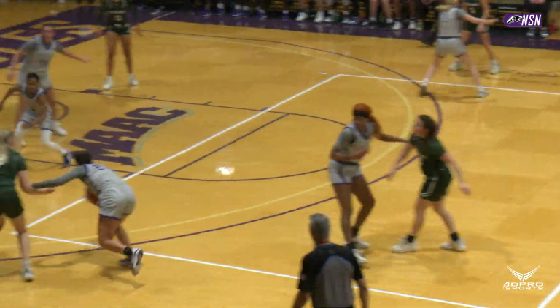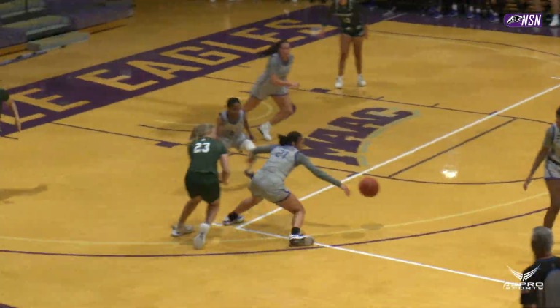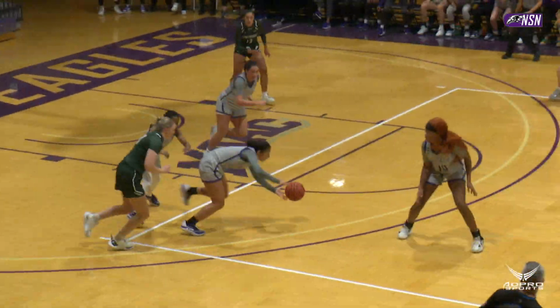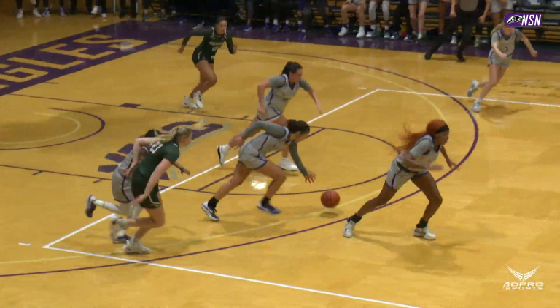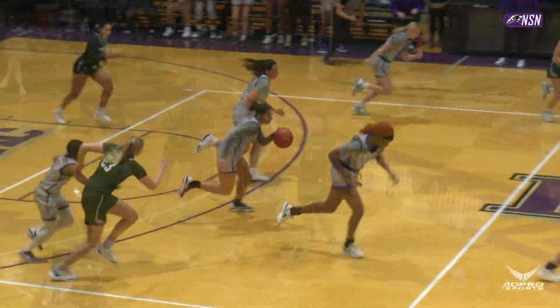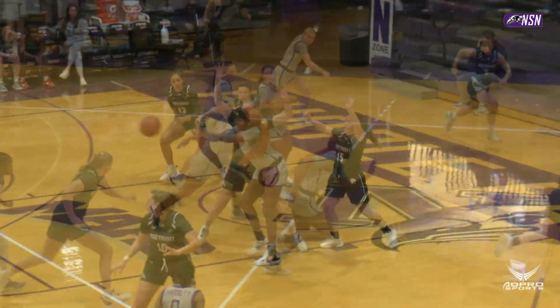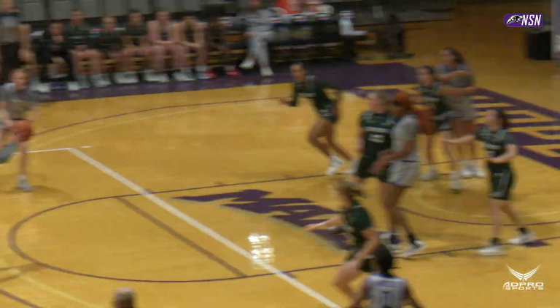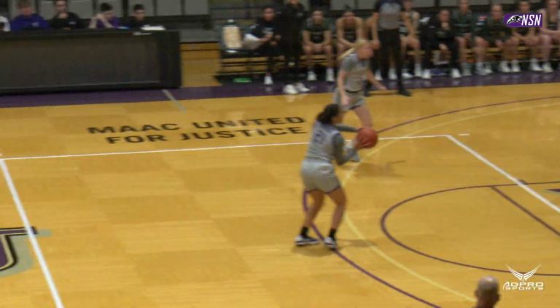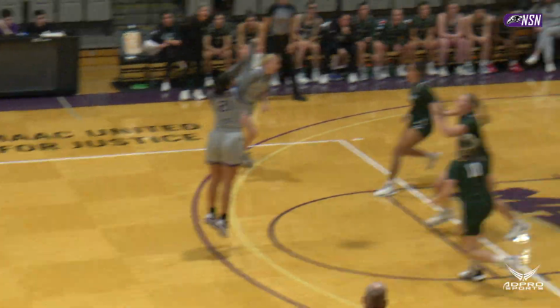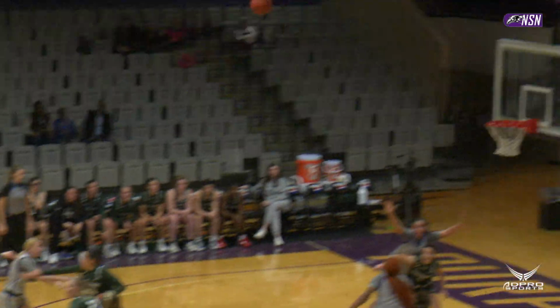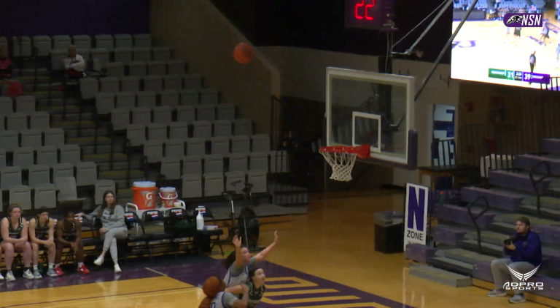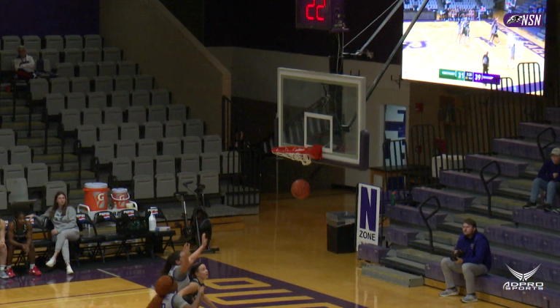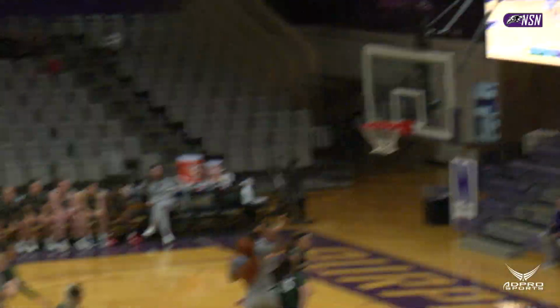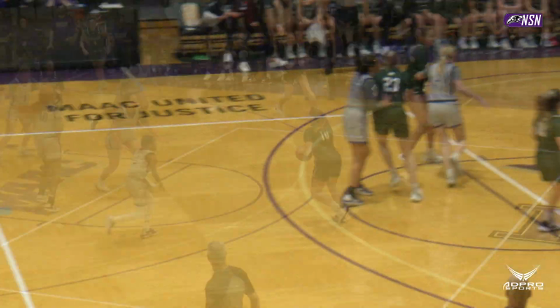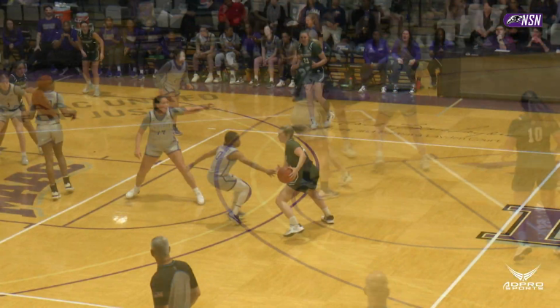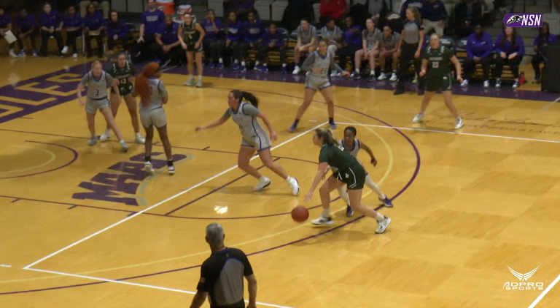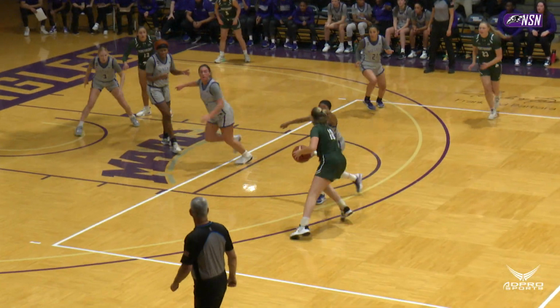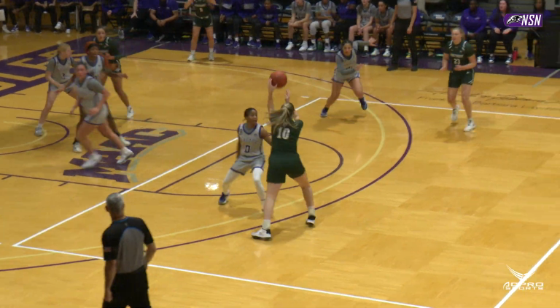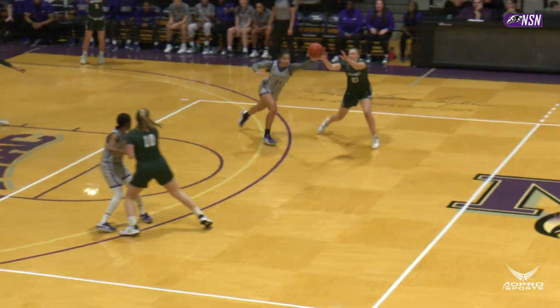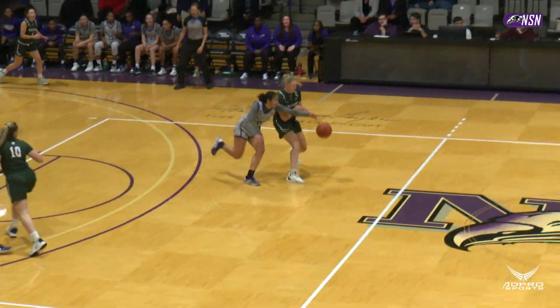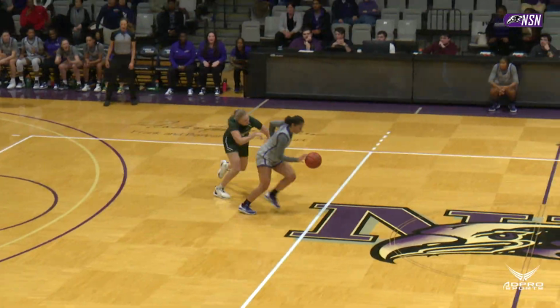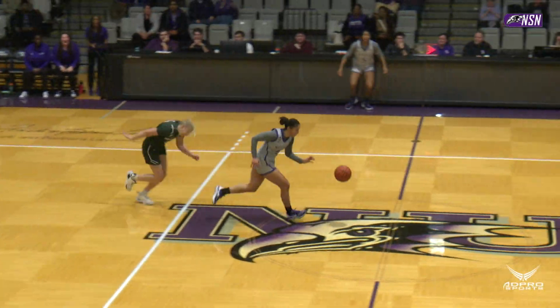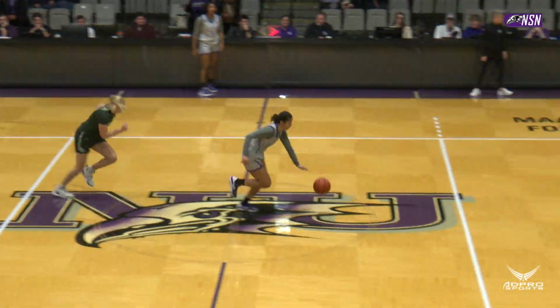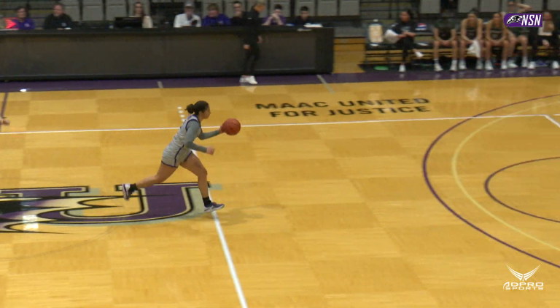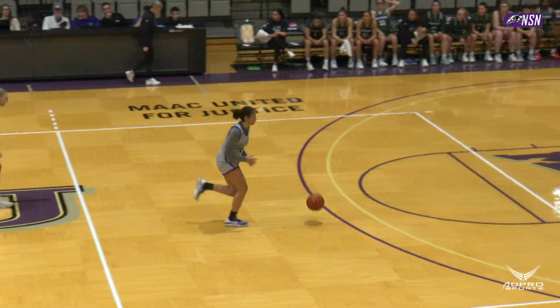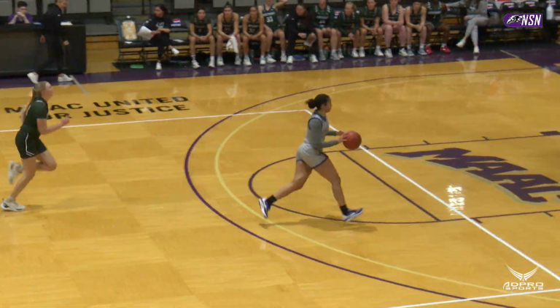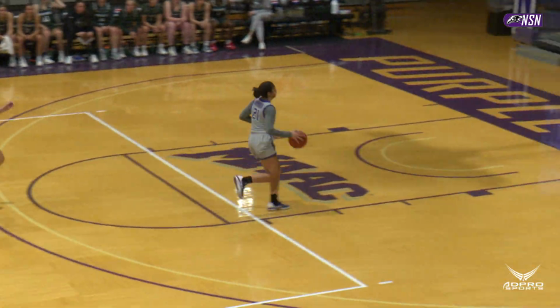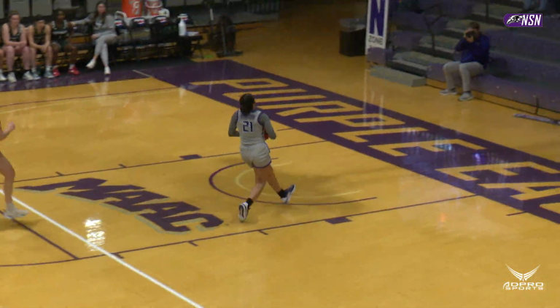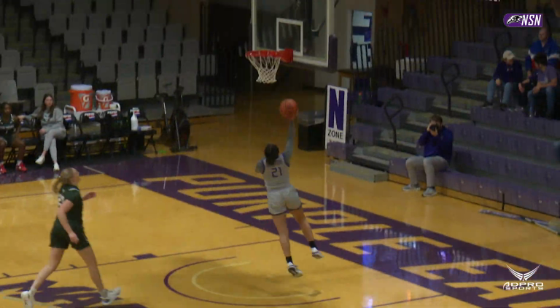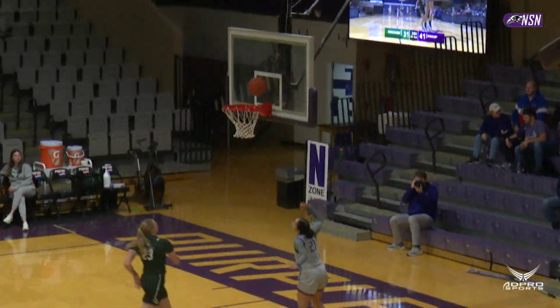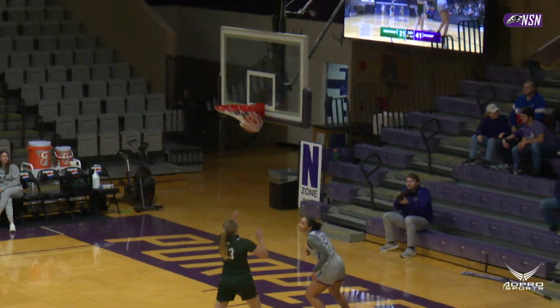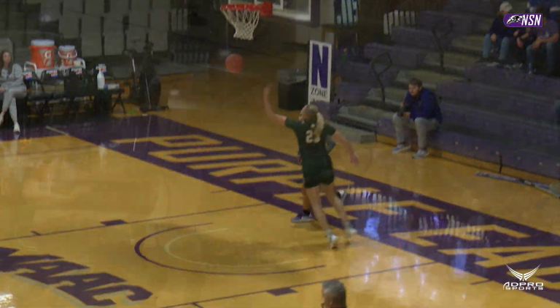Bounce pass, taken away, right into the contact. Porter from three, good. Takes it back out. Shot fake by Bookman. Pass taken away by Porter. She has a clear pass to the hoop, off the glass, it's good.